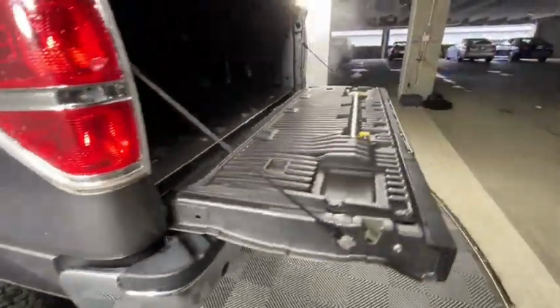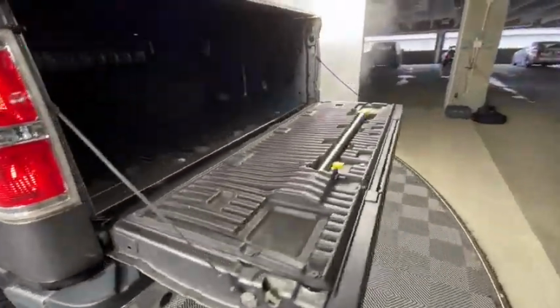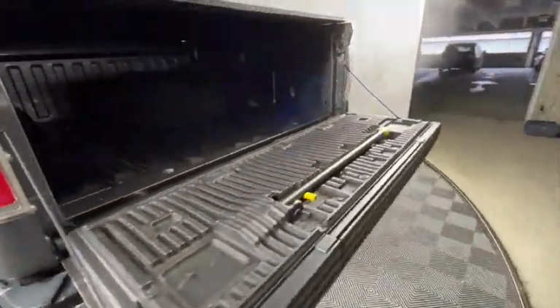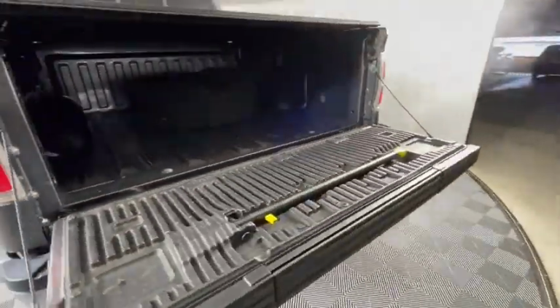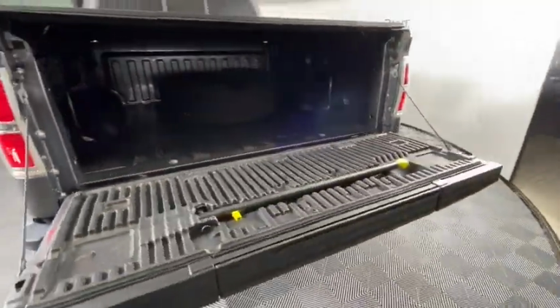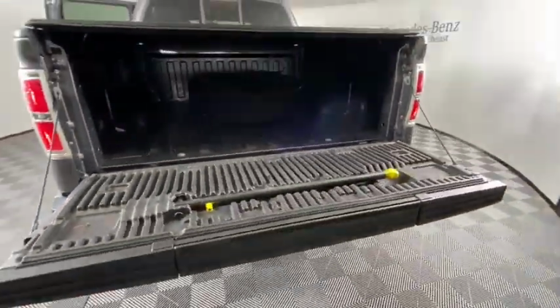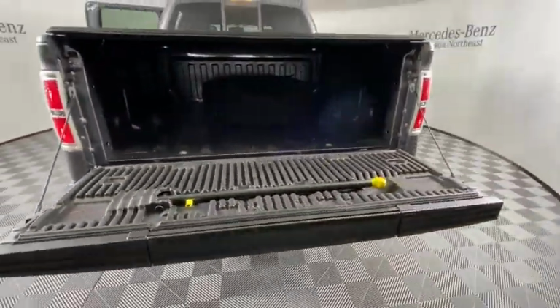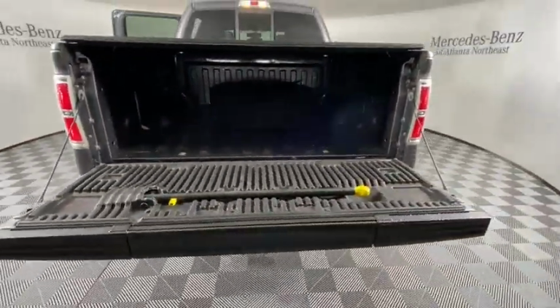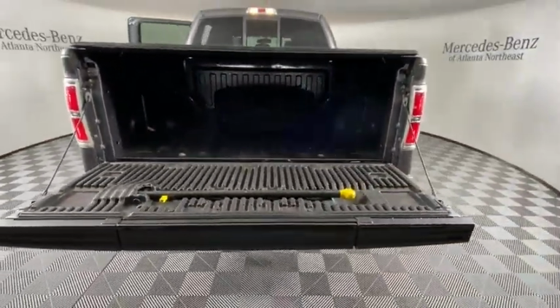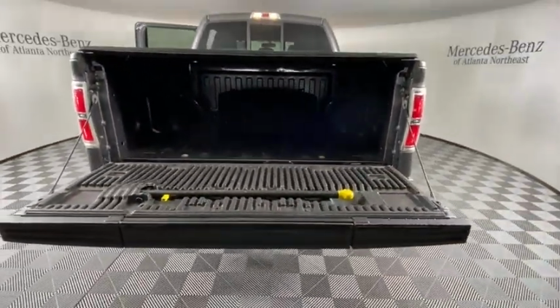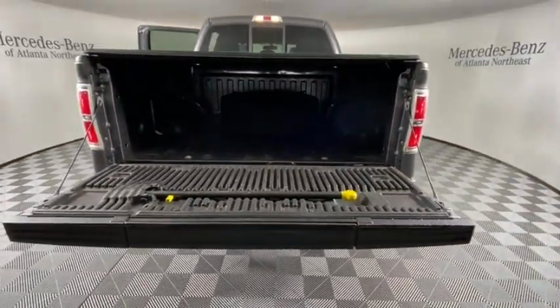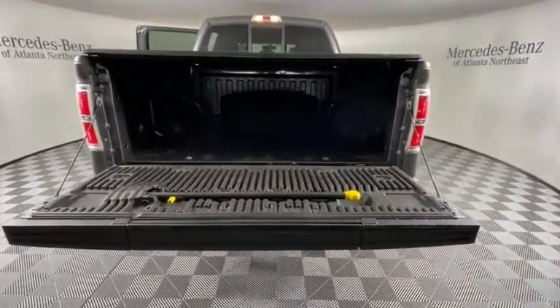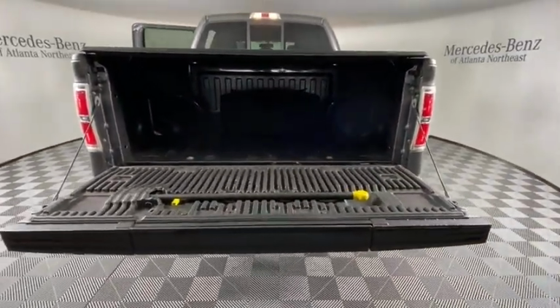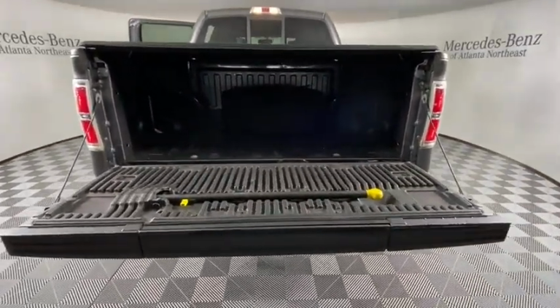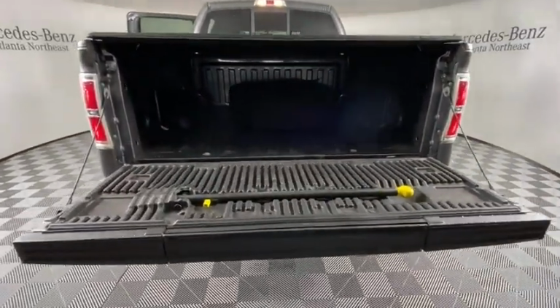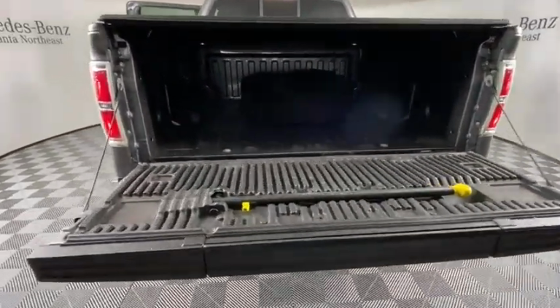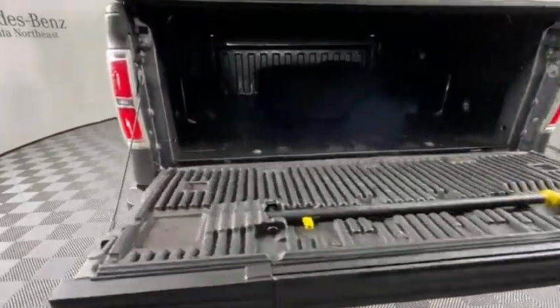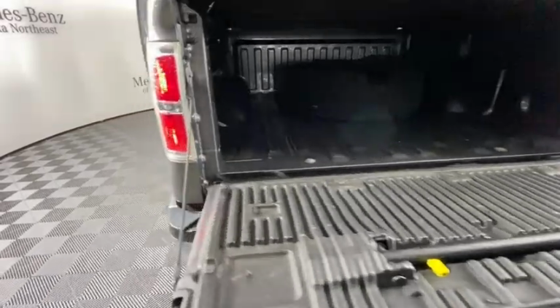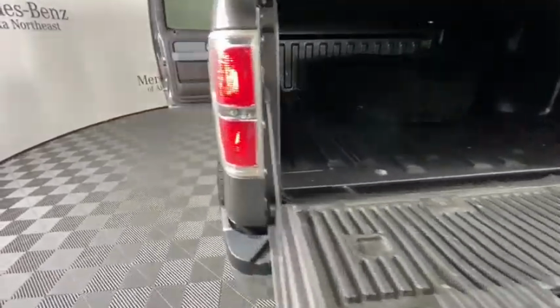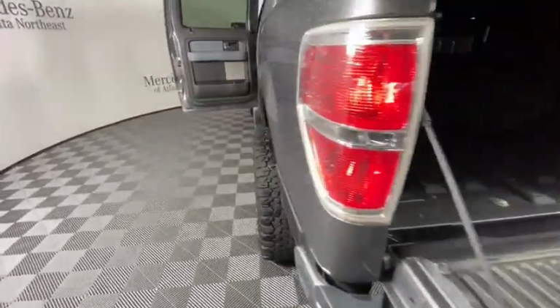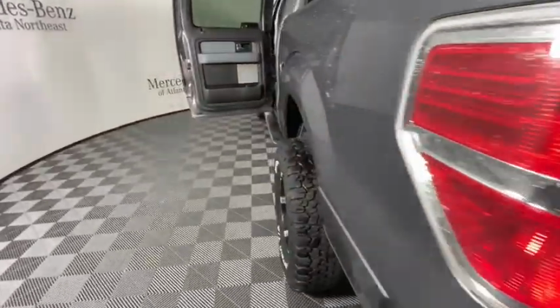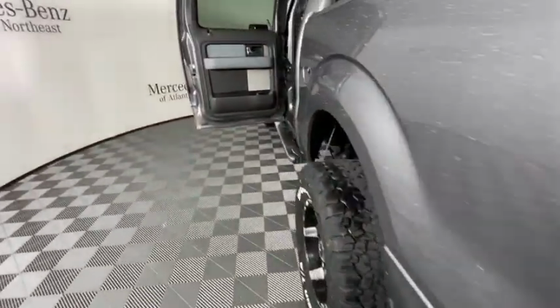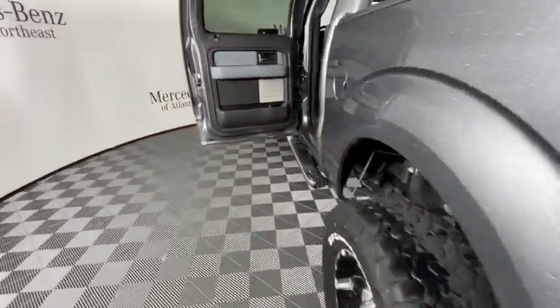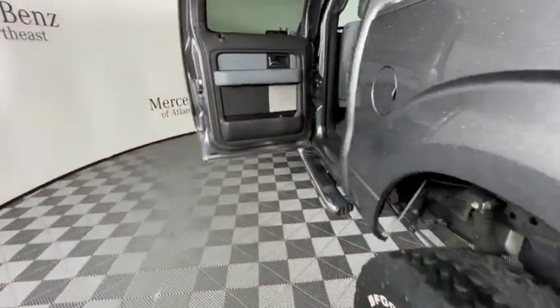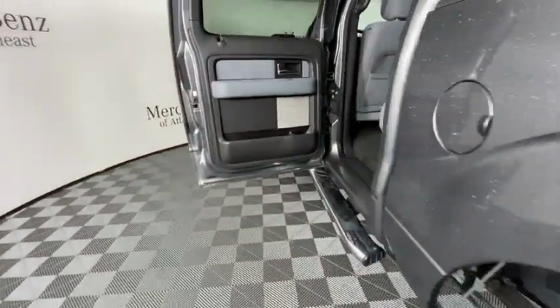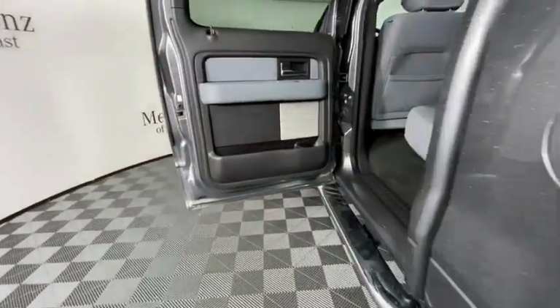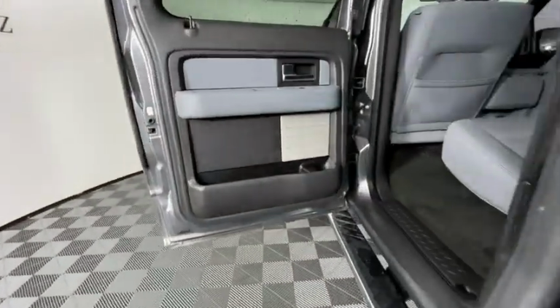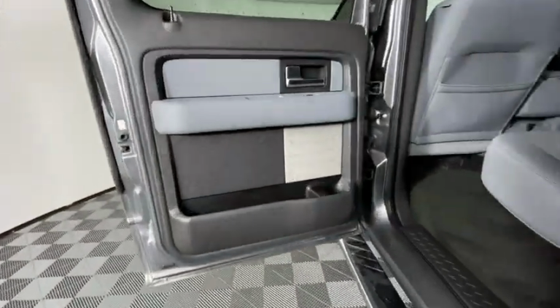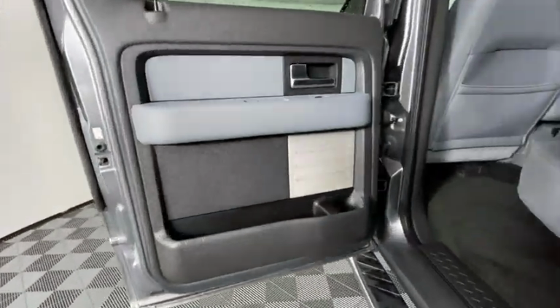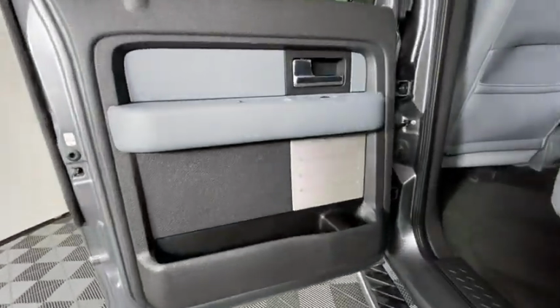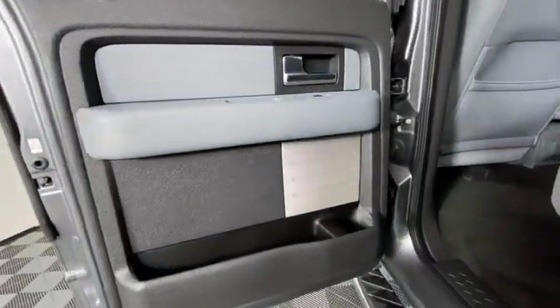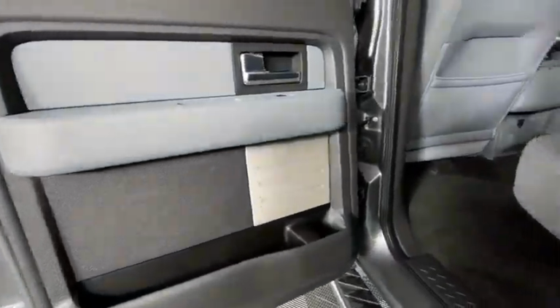Compass, fog lights, overhead console, panic alarm, Sirius satellite radio, tachometer, remote keyless entry, driver vanity mirror.